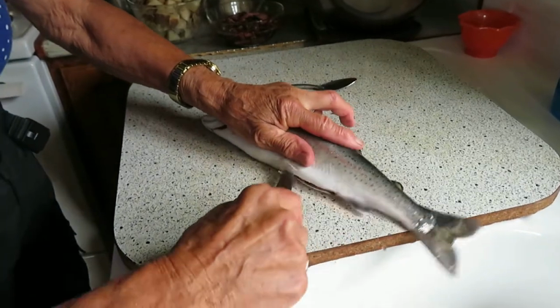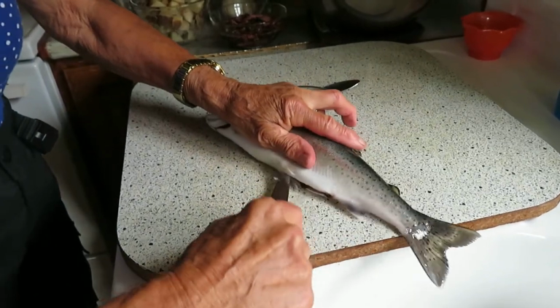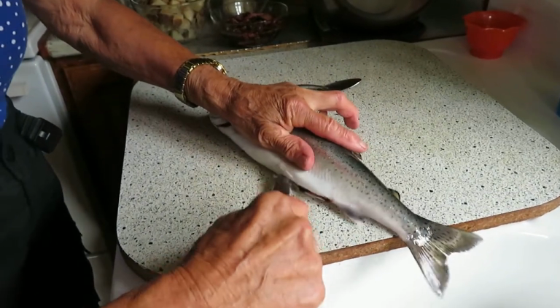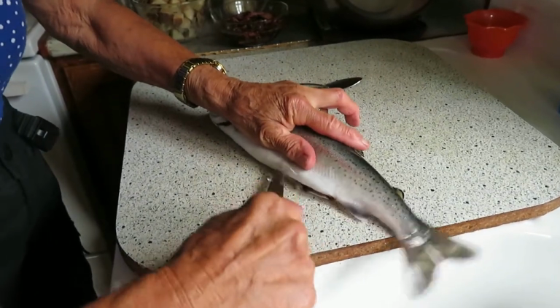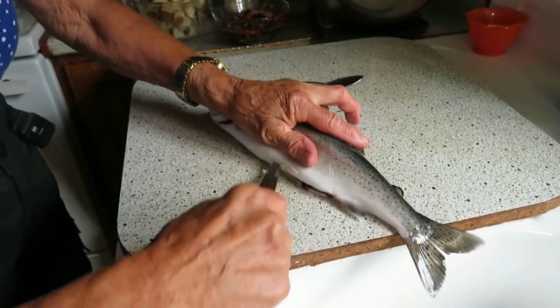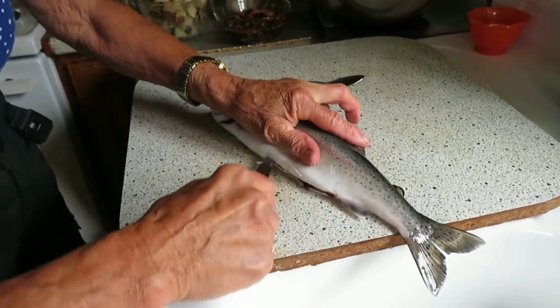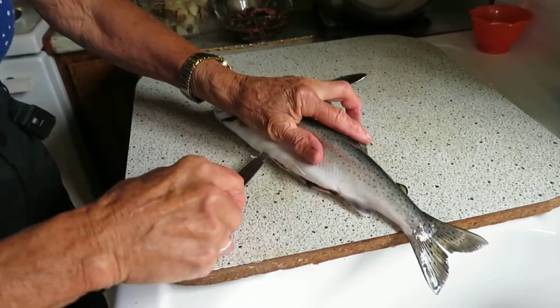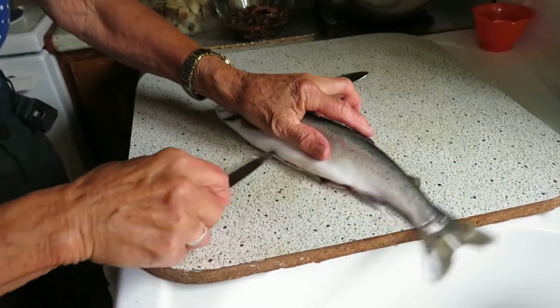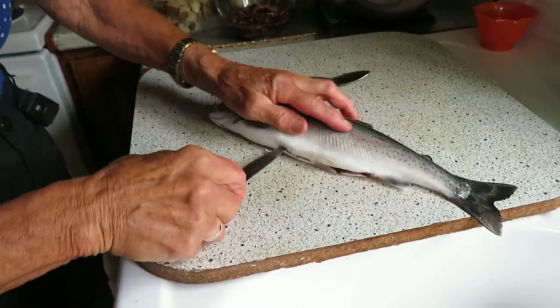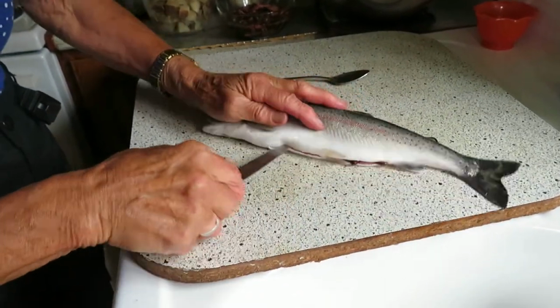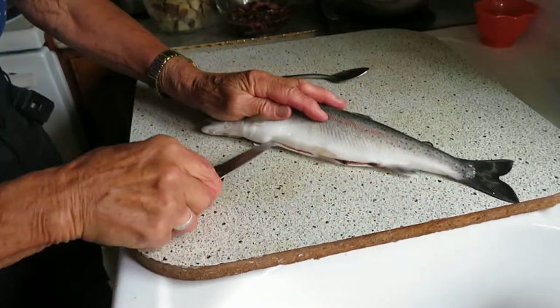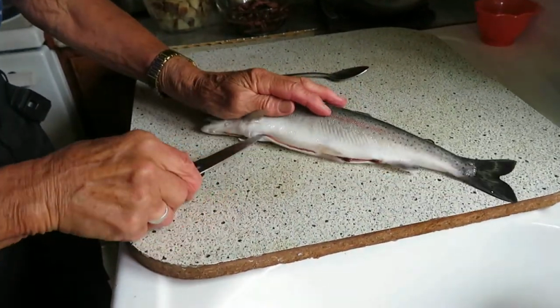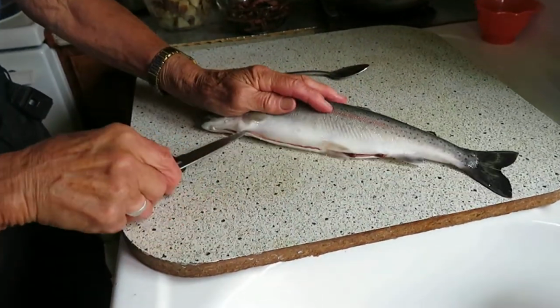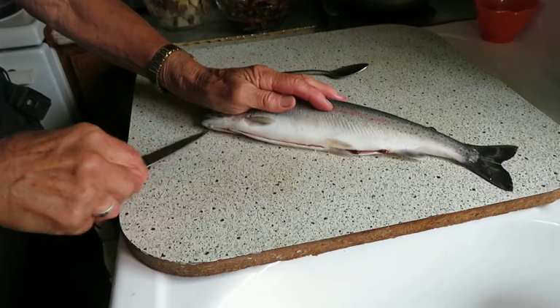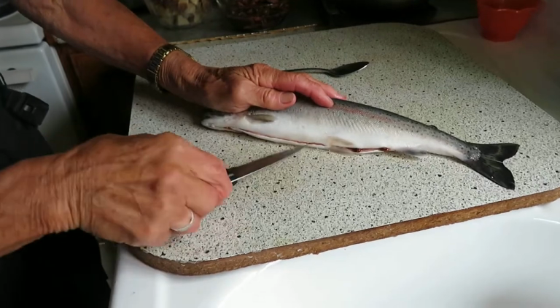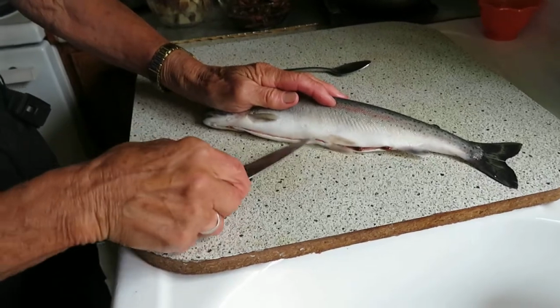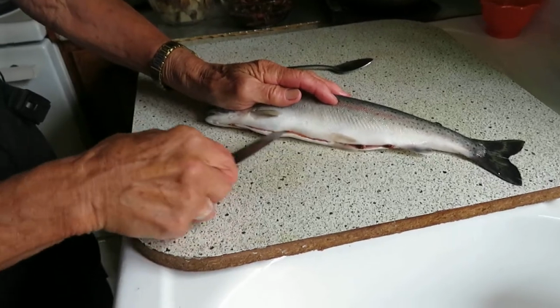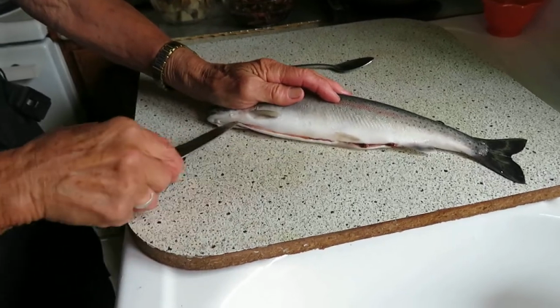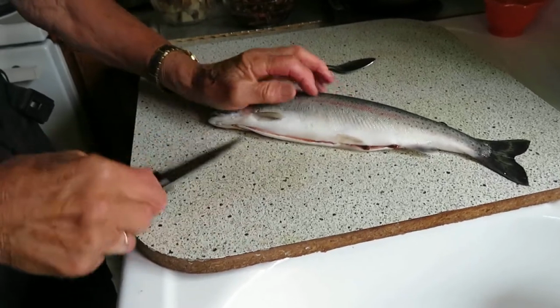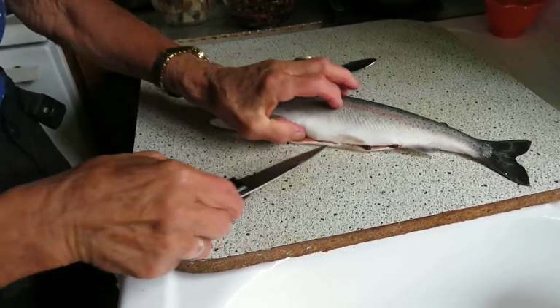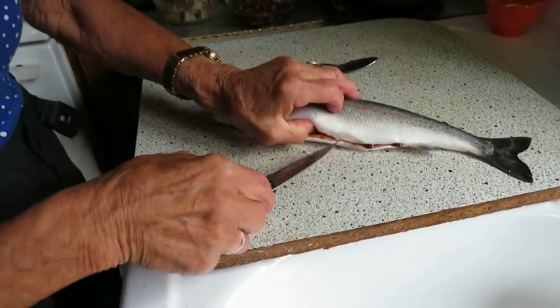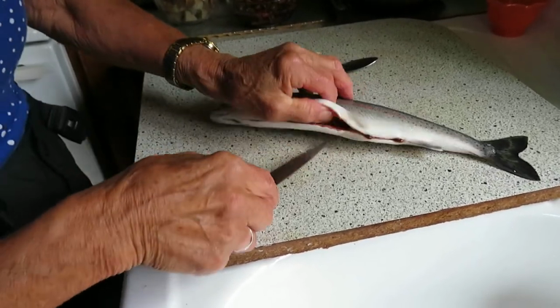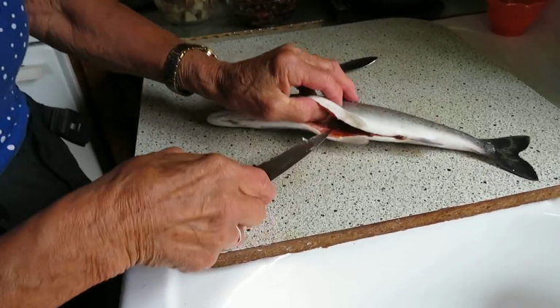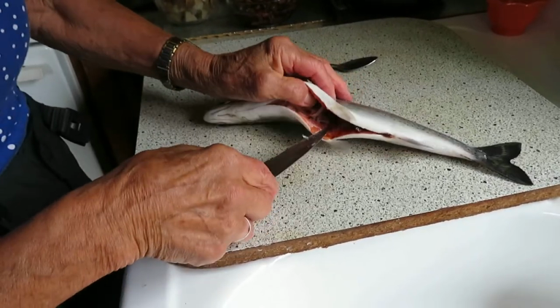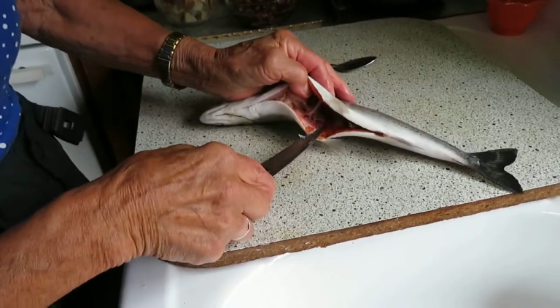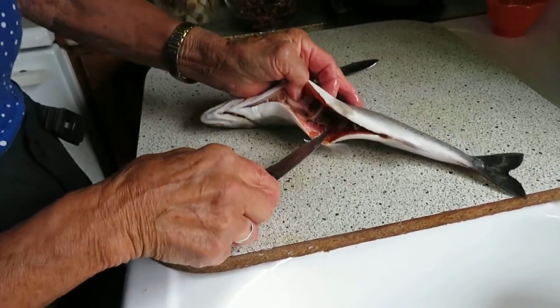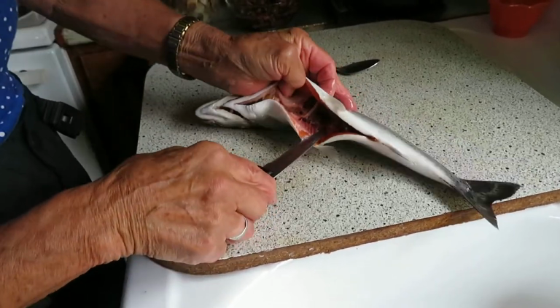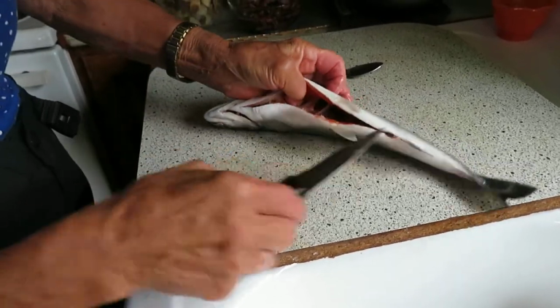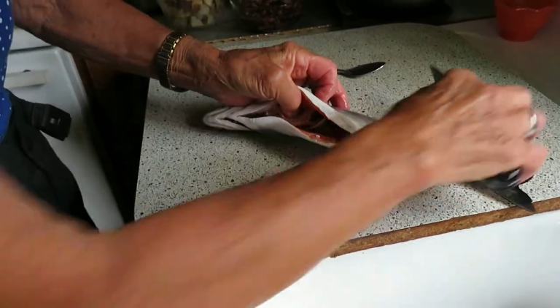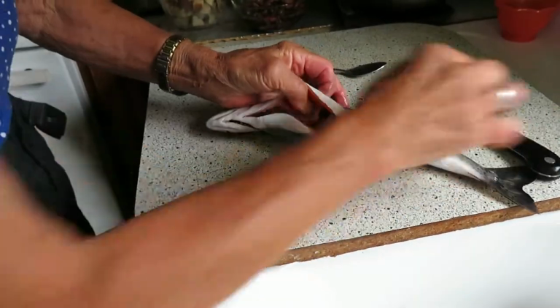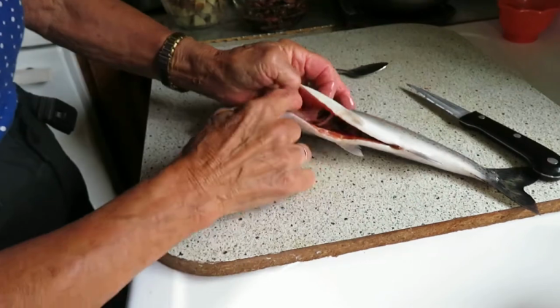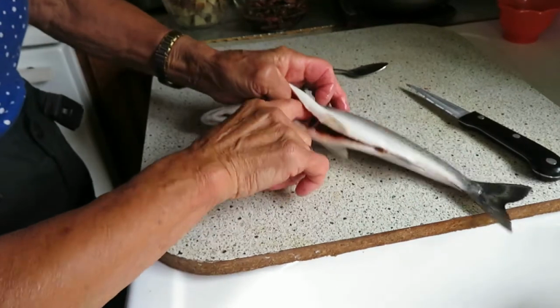You insert the knife at the little hole under the fin at the back of the fish at the tail. Run your knife down the length of the fish, then open up the inside cavity of the fish.